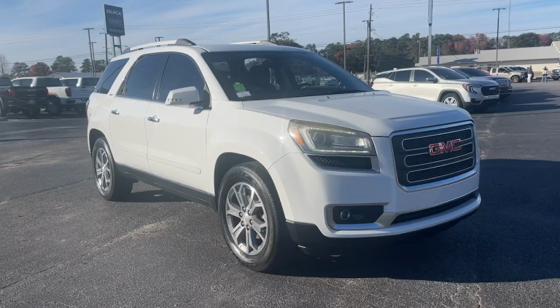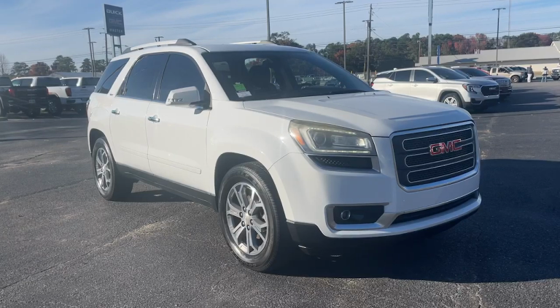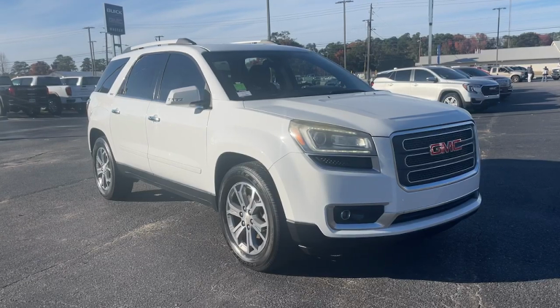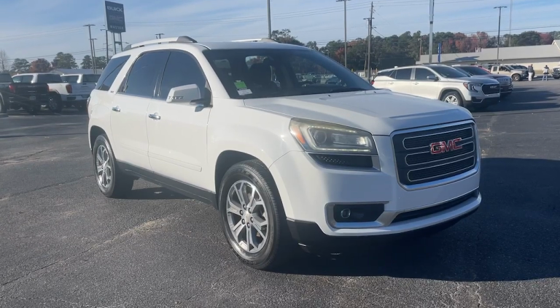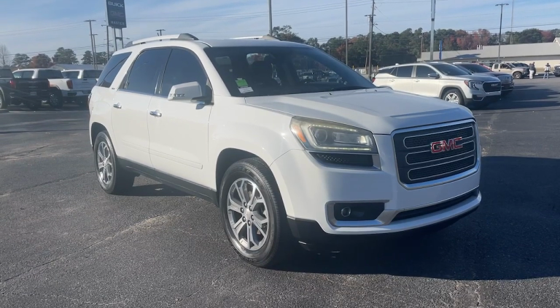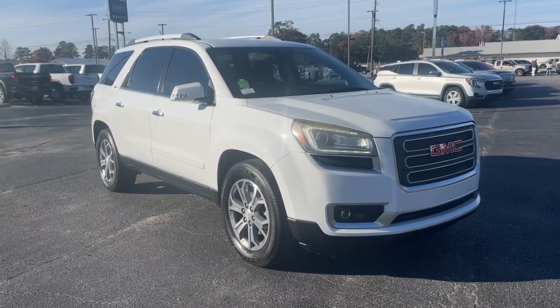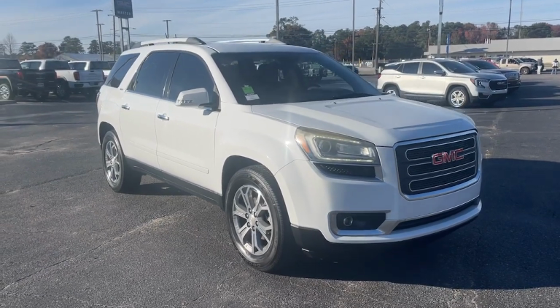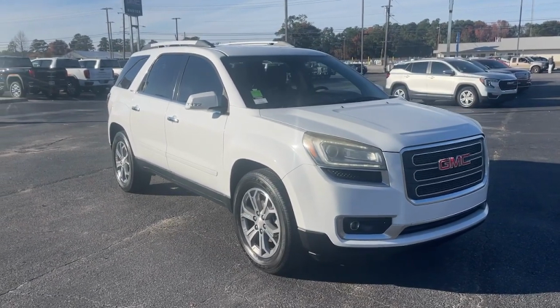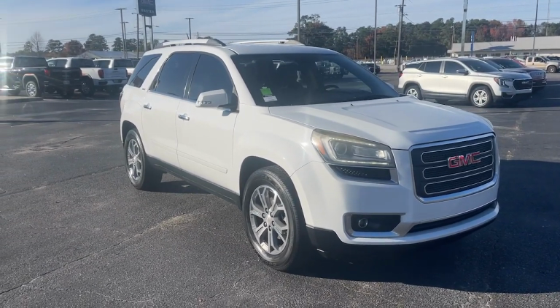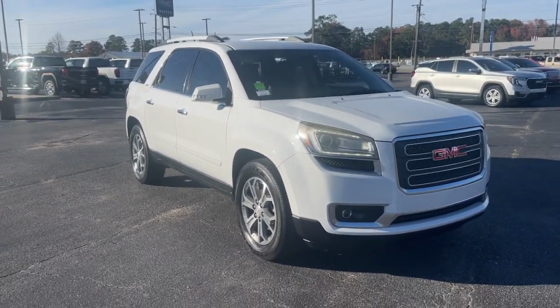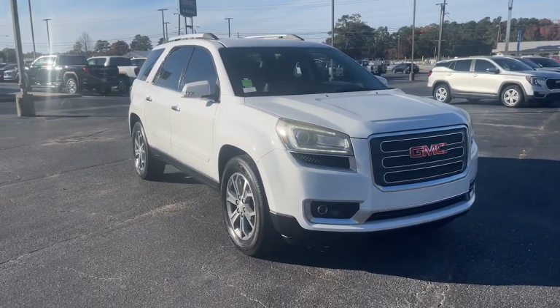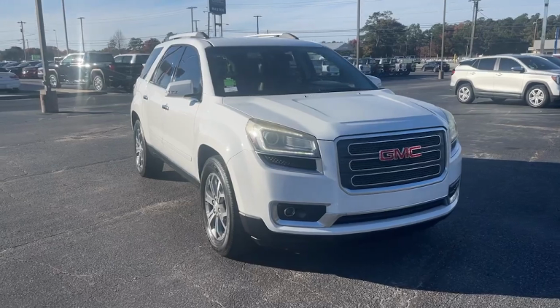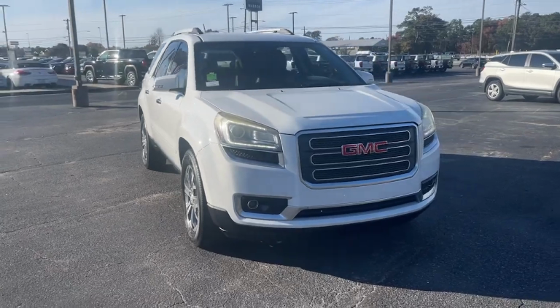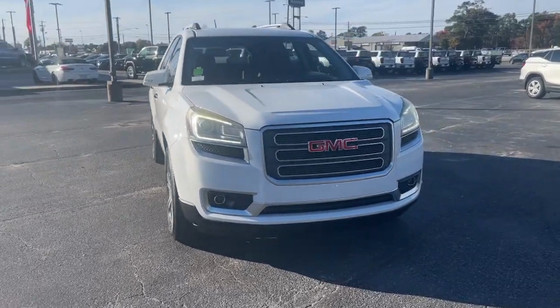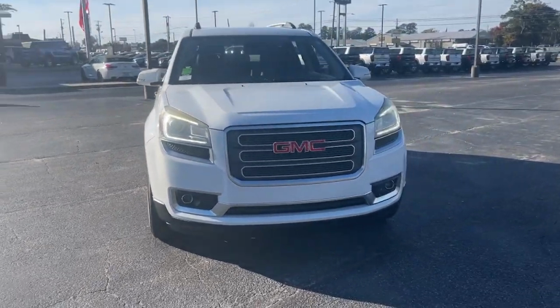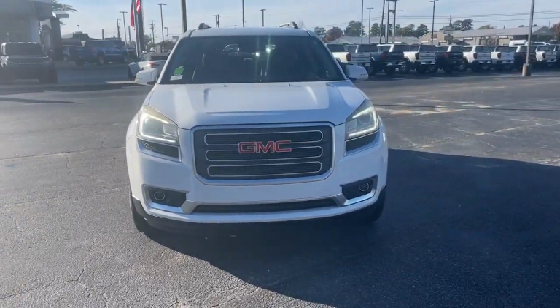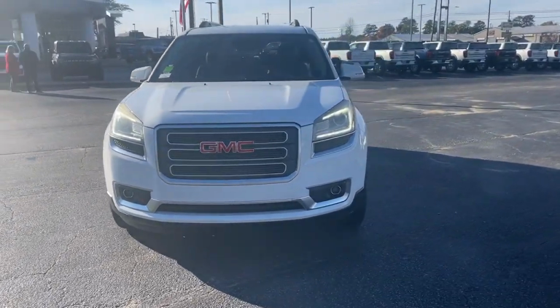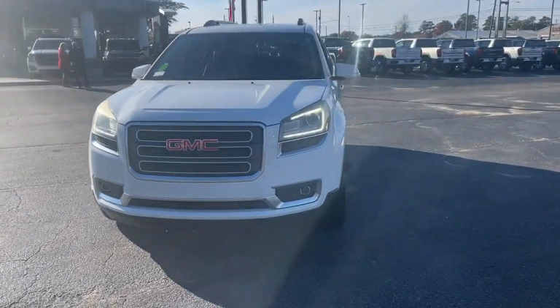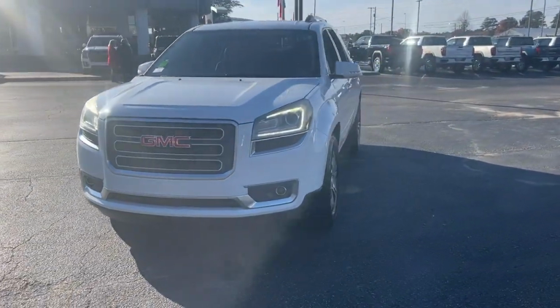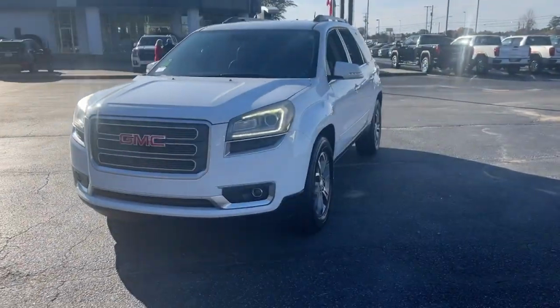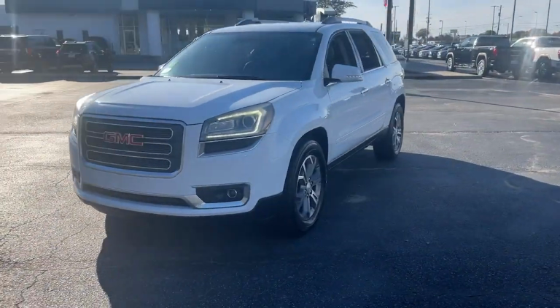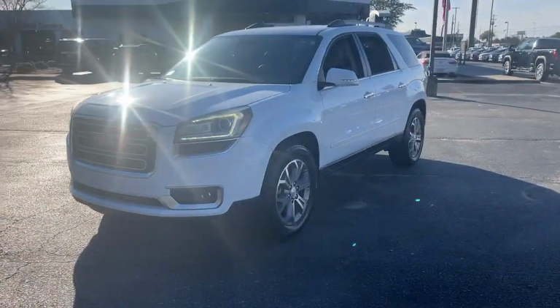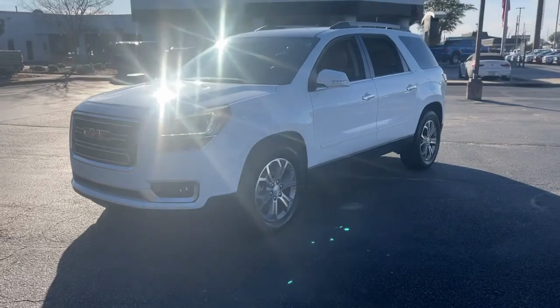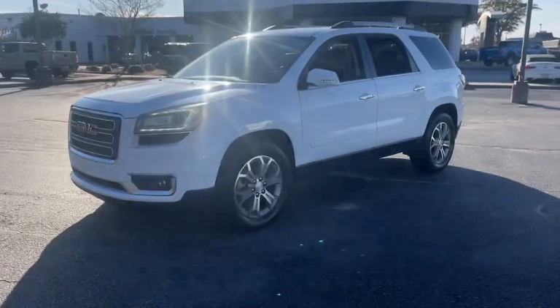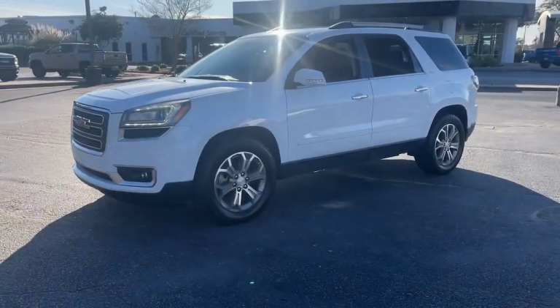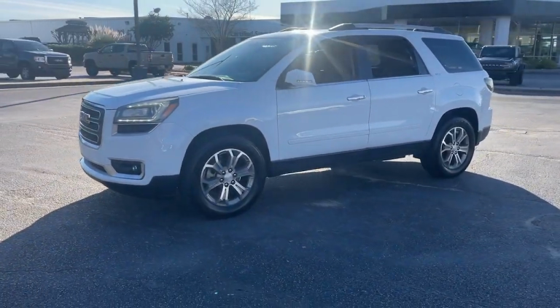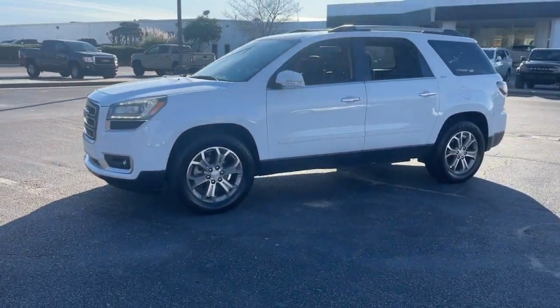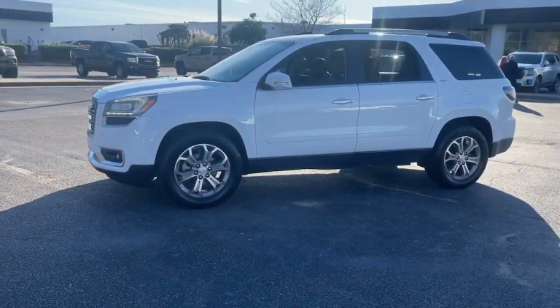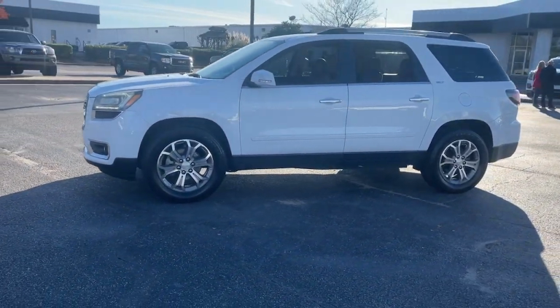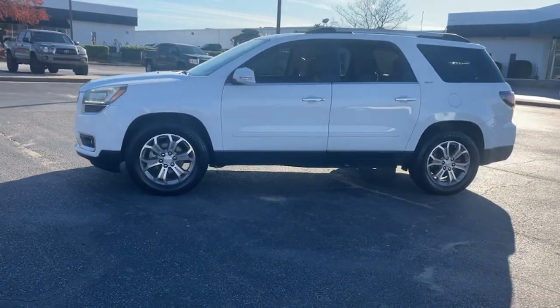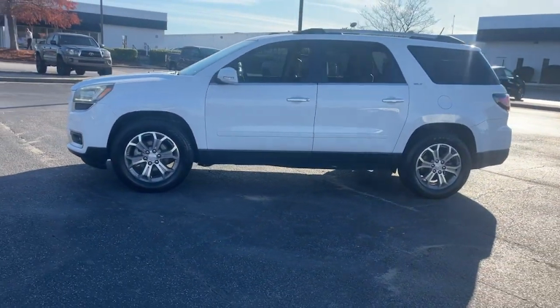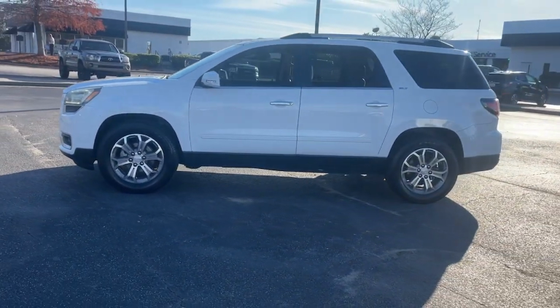Introducing the 2016 GMC Acadia. With less than 70,000 miles on the odometer, this vehicle provides excellent value. This solidly built Acadia delivers family-friendly comfort, convenience, and security.